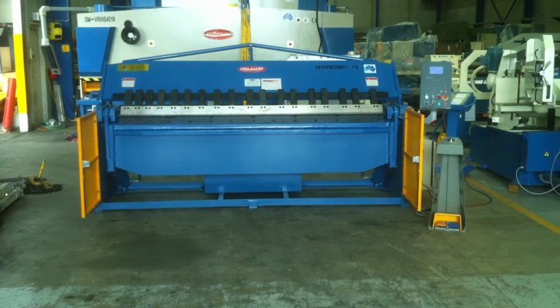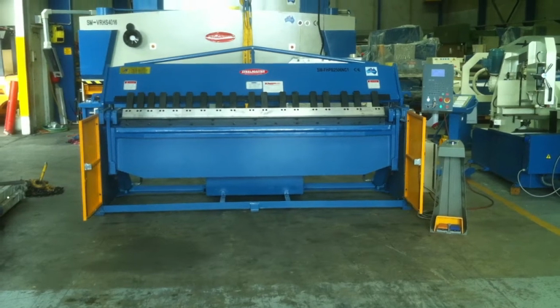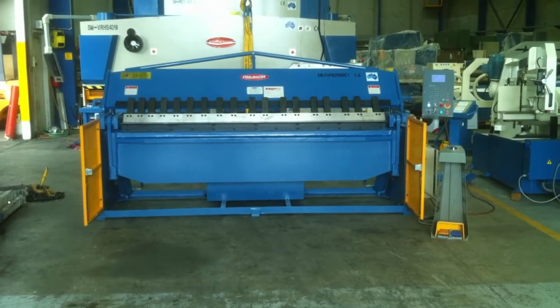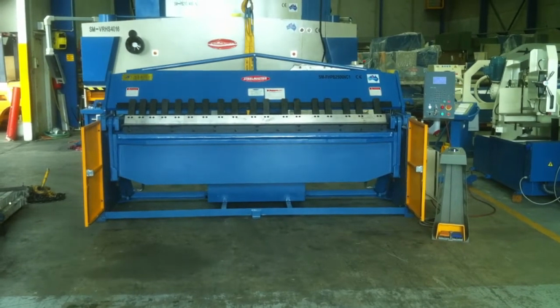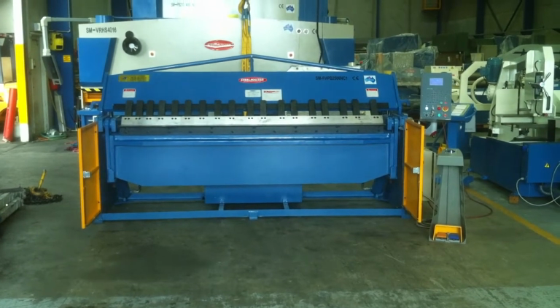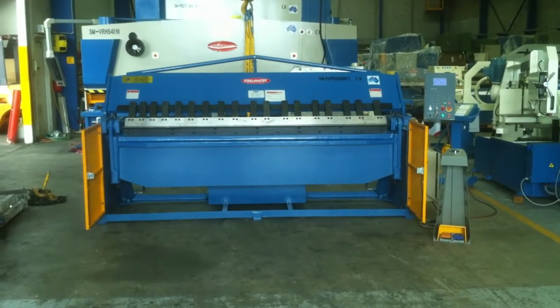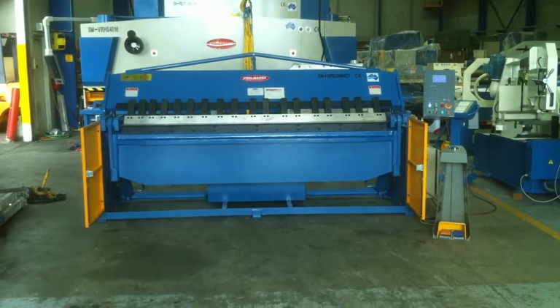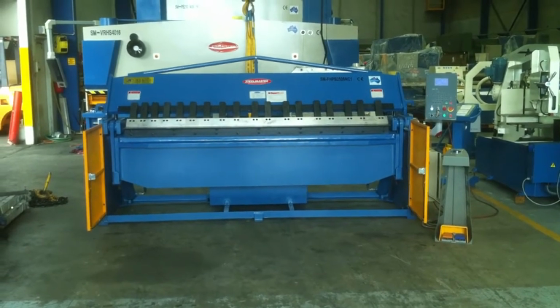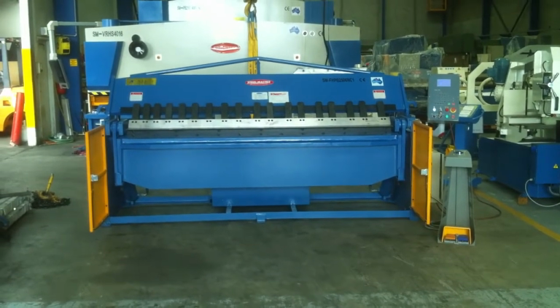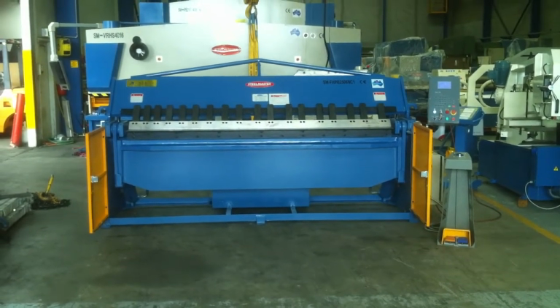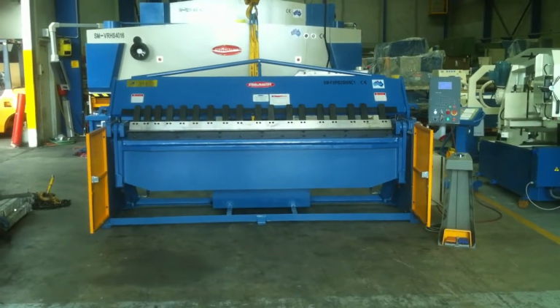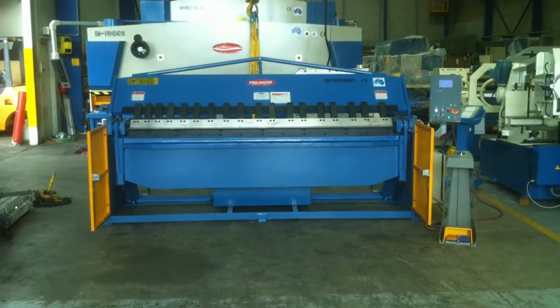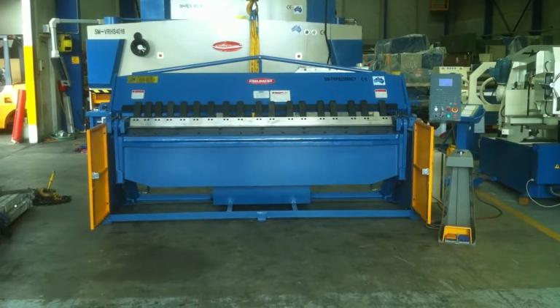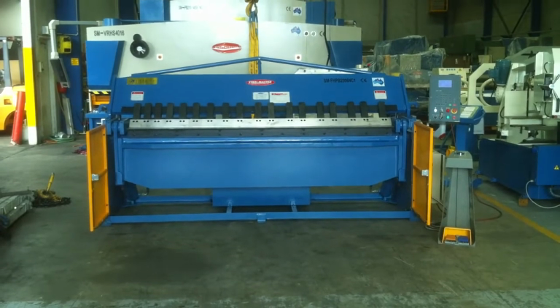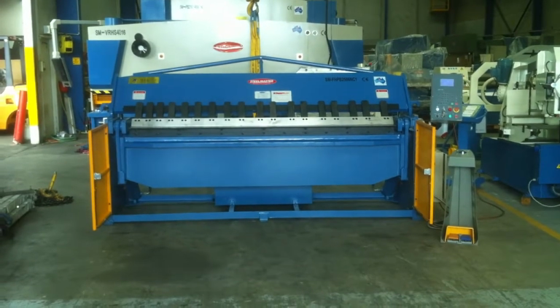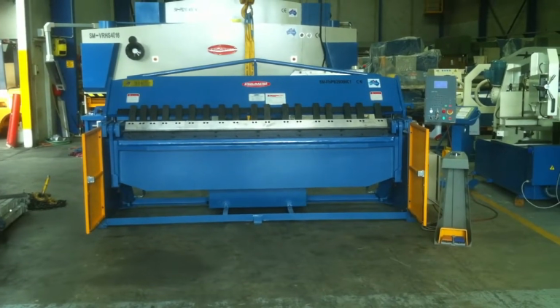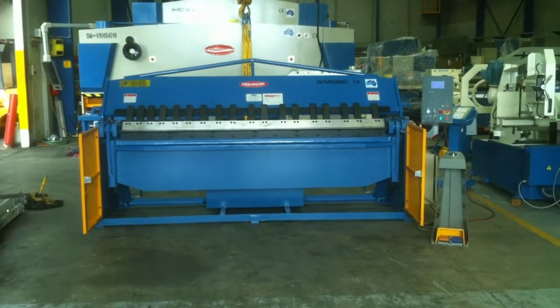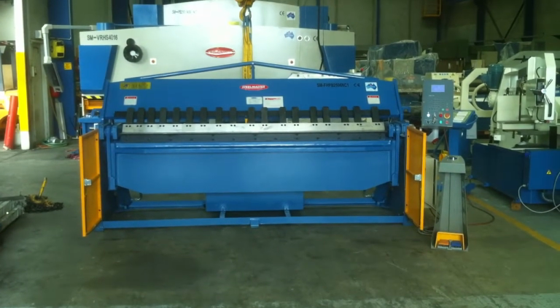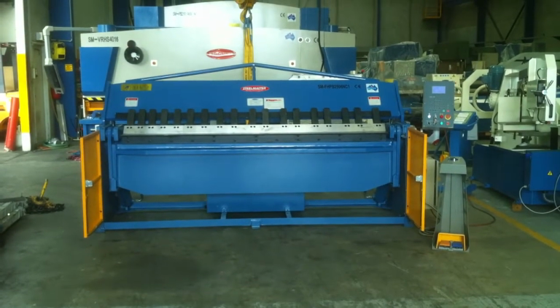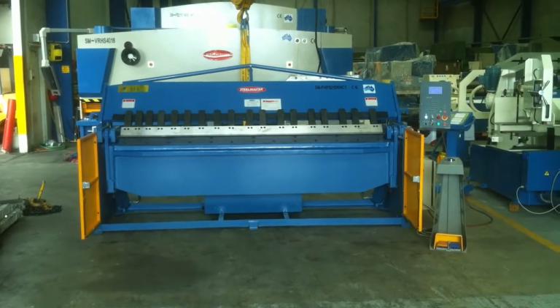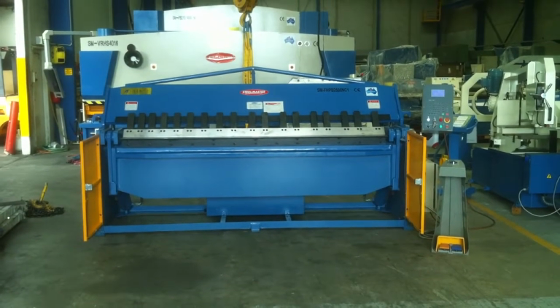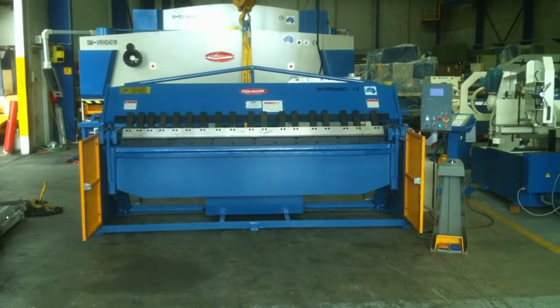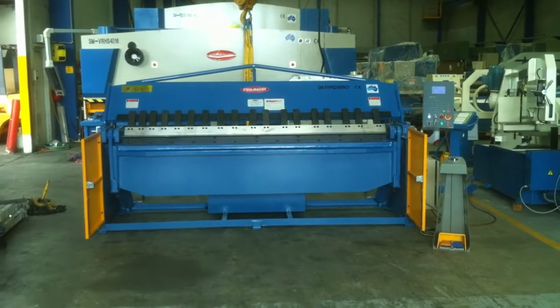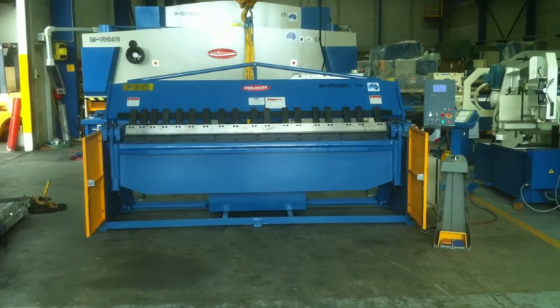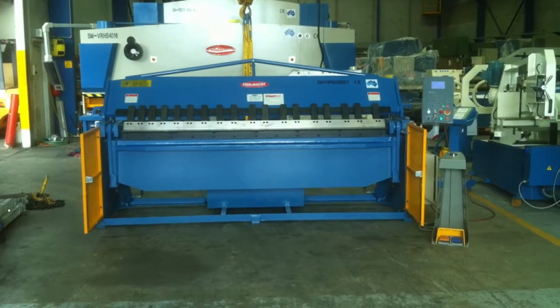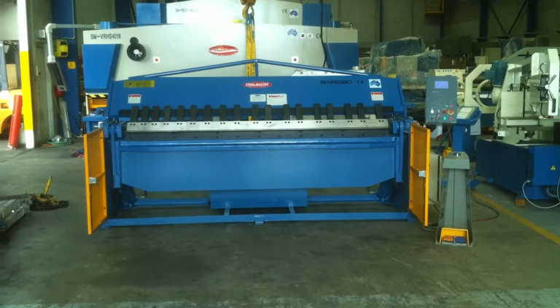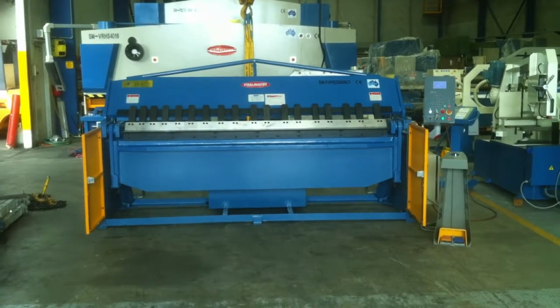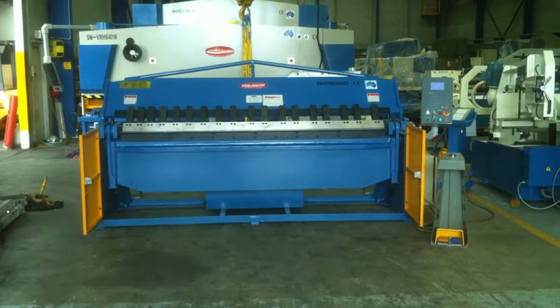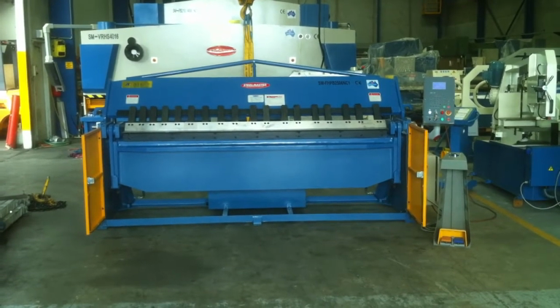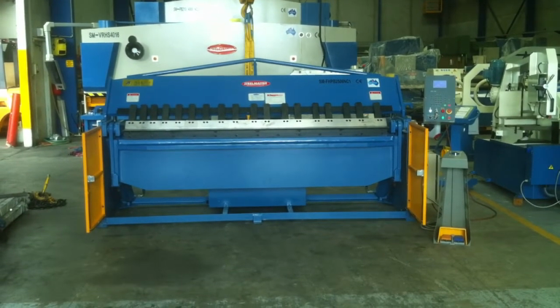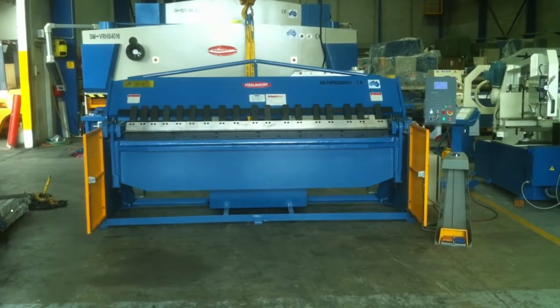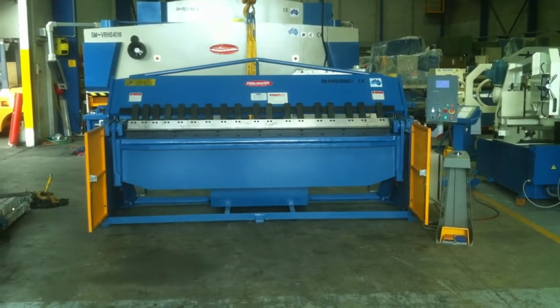Welcome to Asset Platte Machinery. Today we're going to demonstrate our new SteelMaster heavy duty full hydraulic pan brake folder. This is our 2506, being a 2500 by 6mm full hydraulic NC1 pan brake folder.